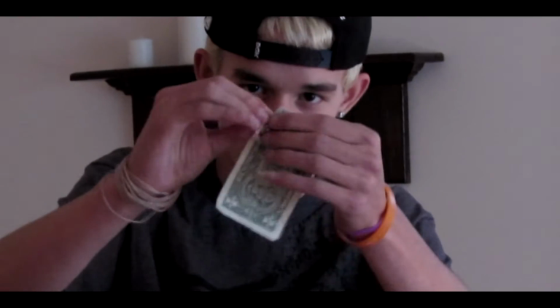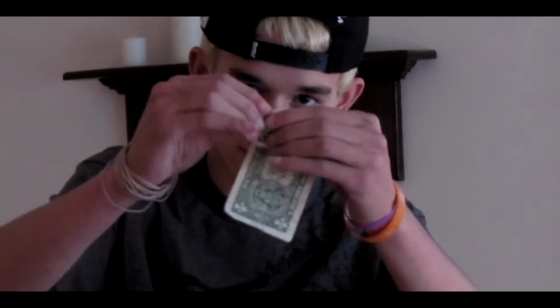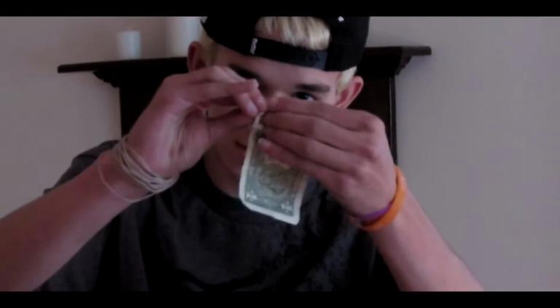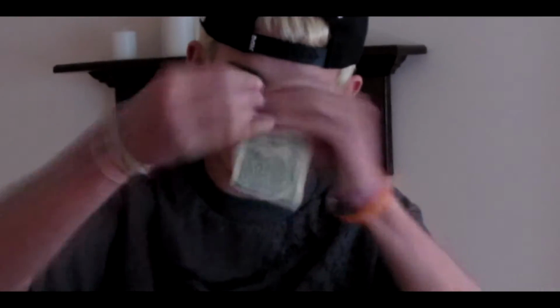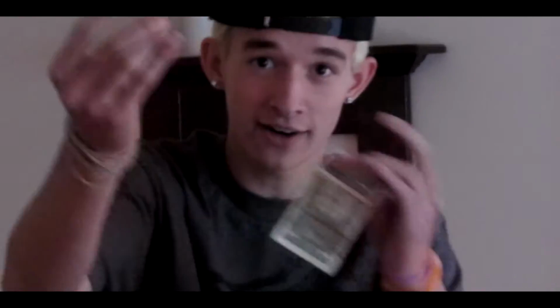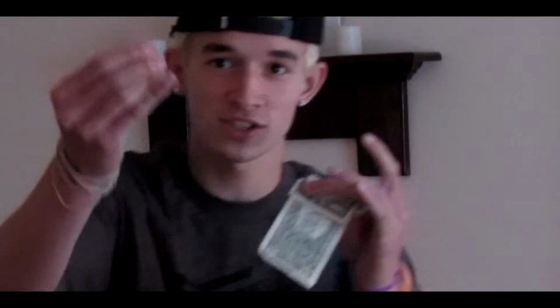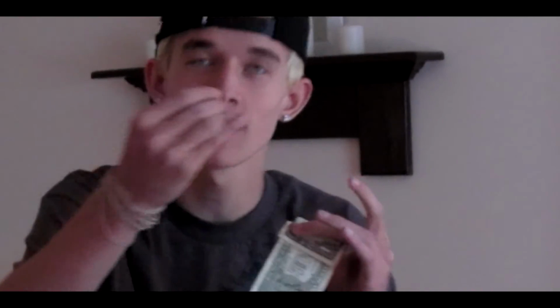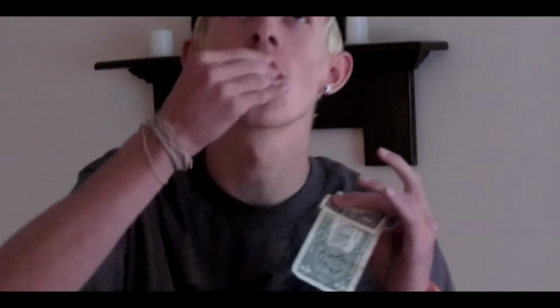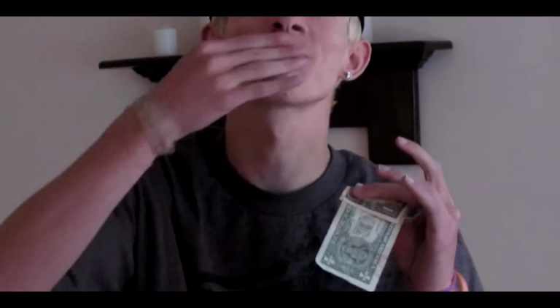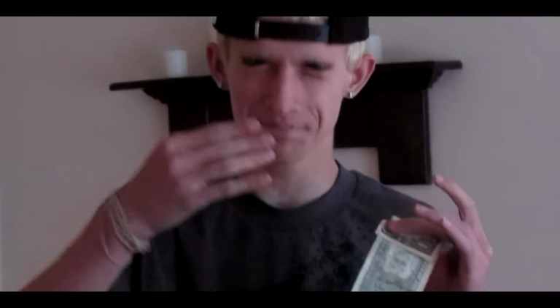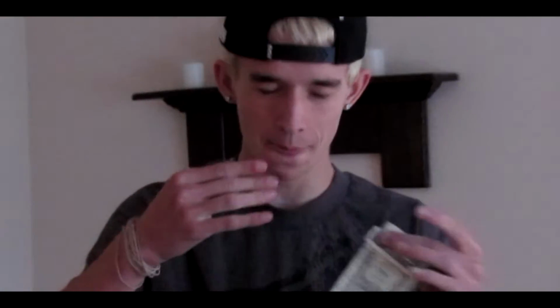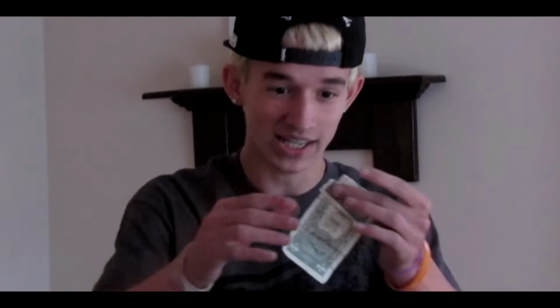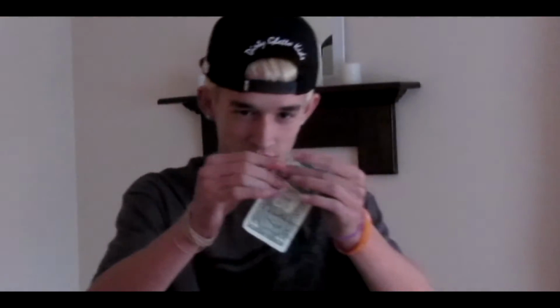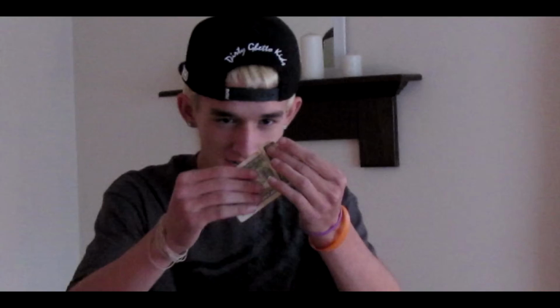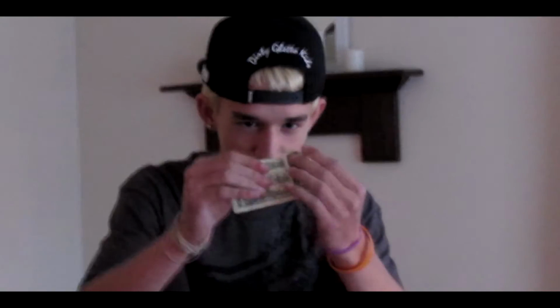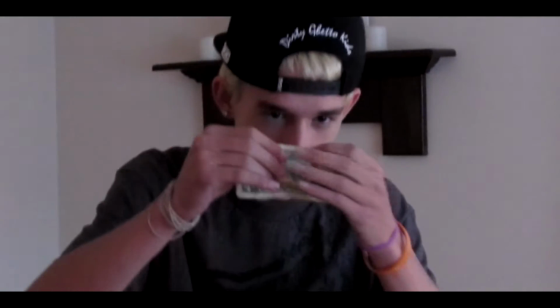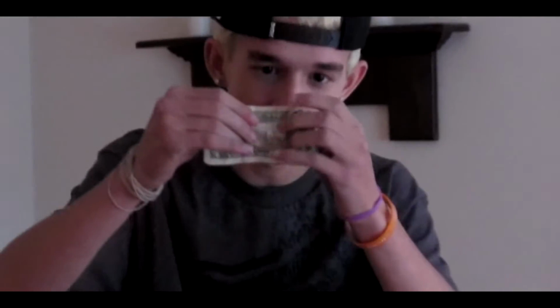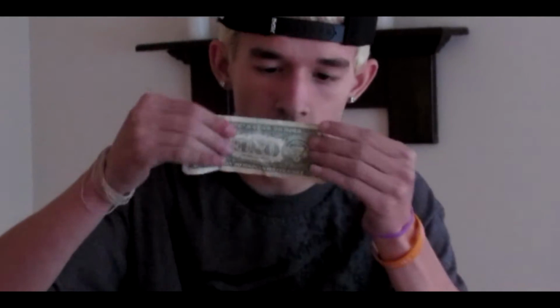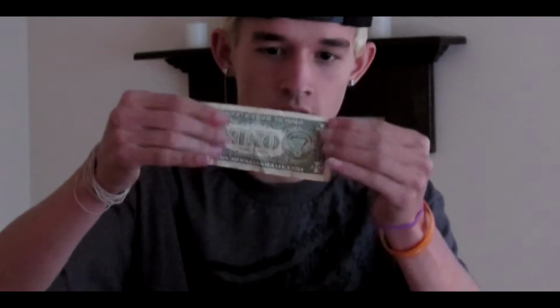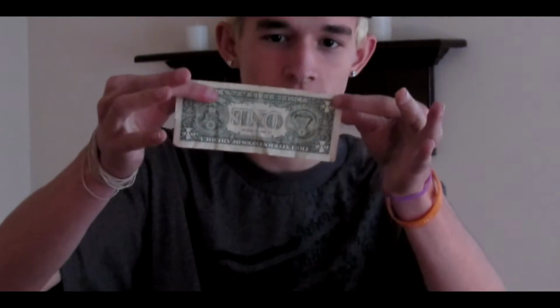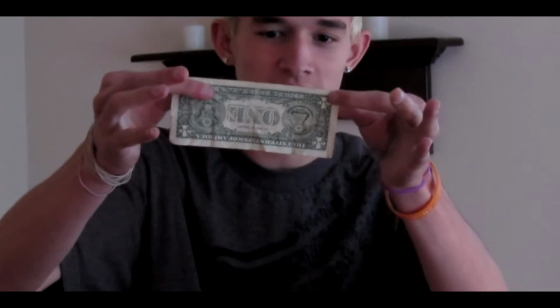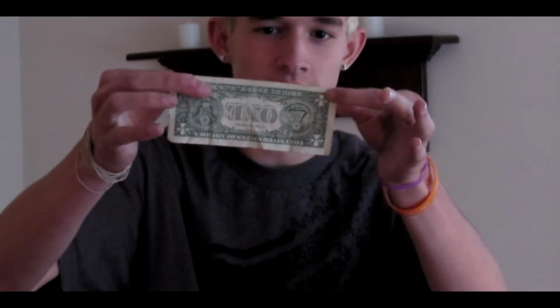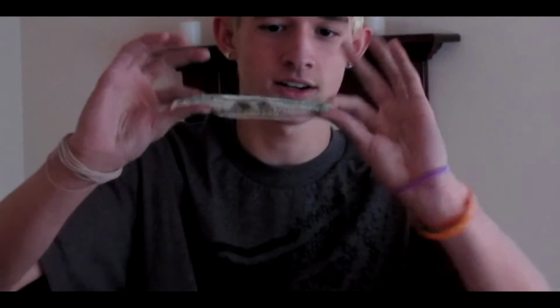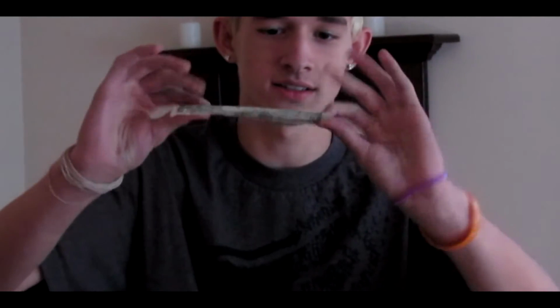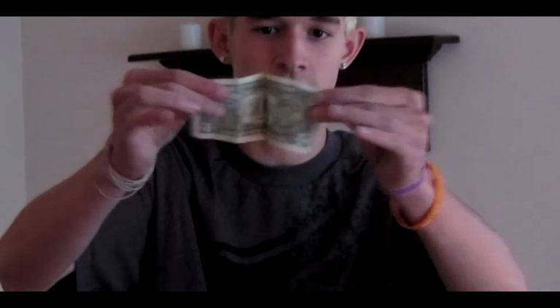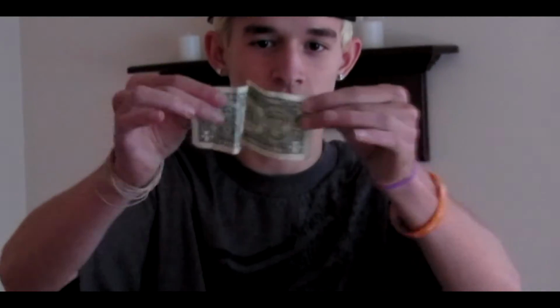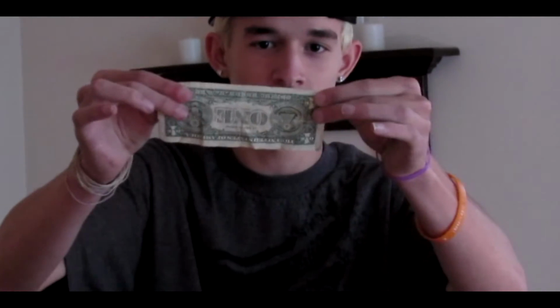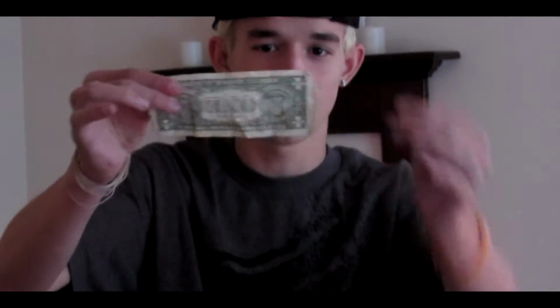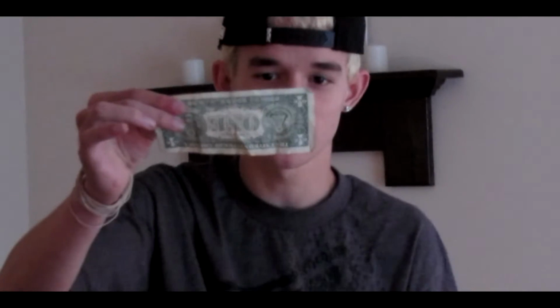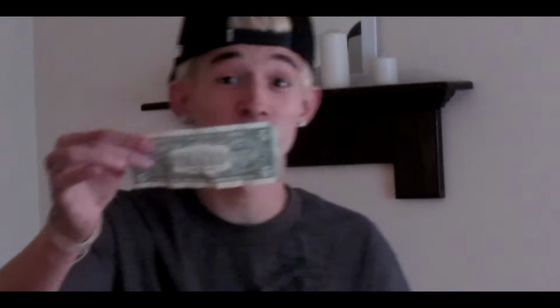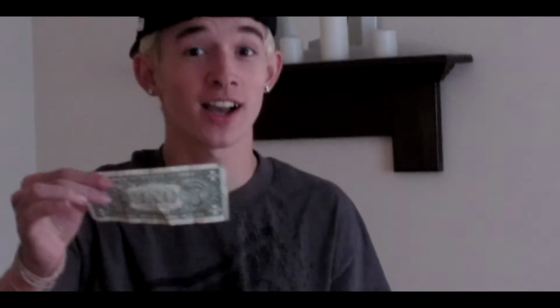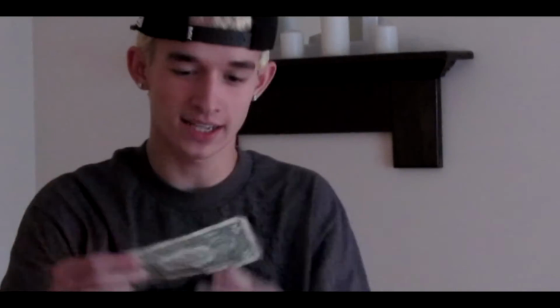I'm actually going to just get it off the board. Here's the weird part. Alright, so I'm going to show you how I did that.